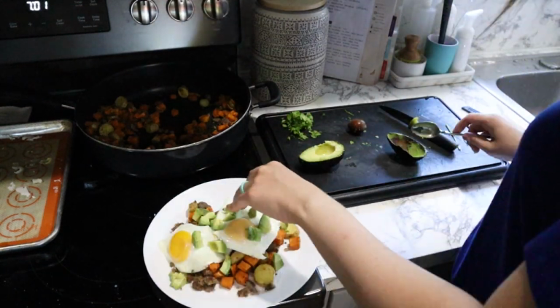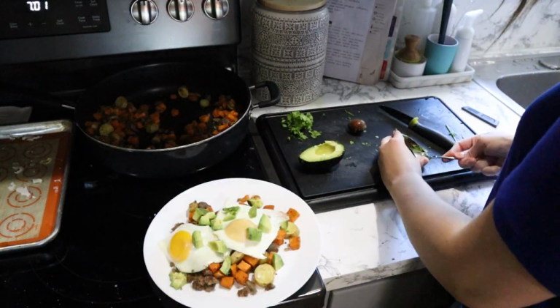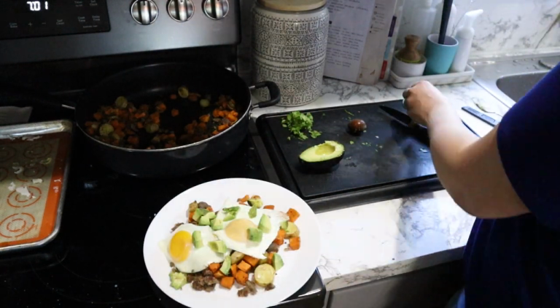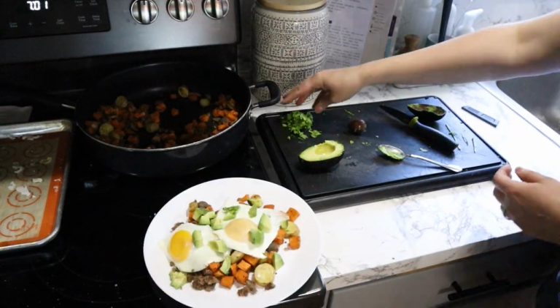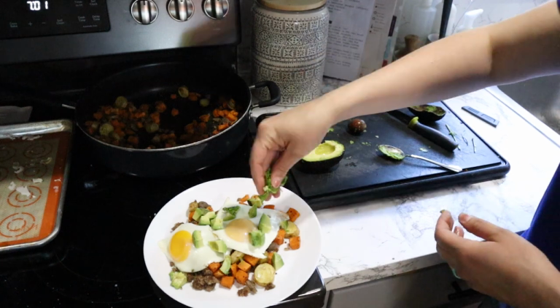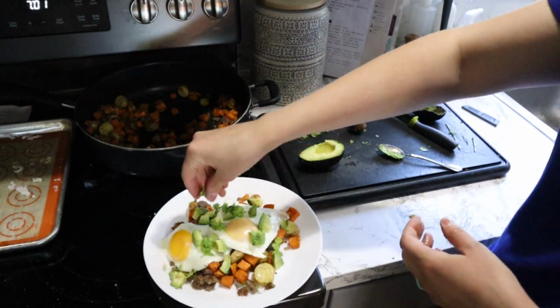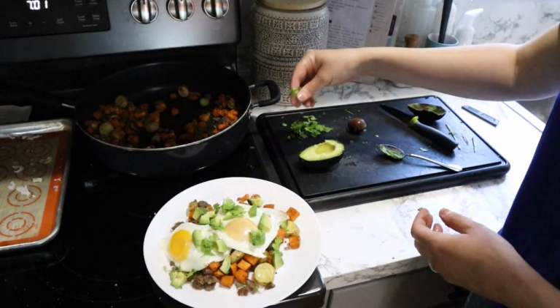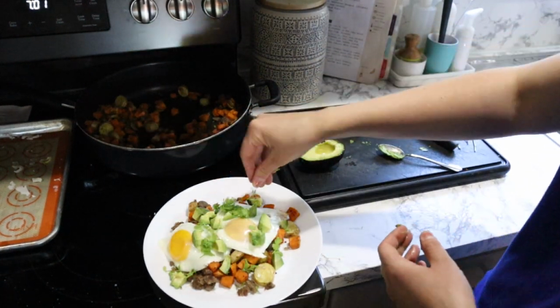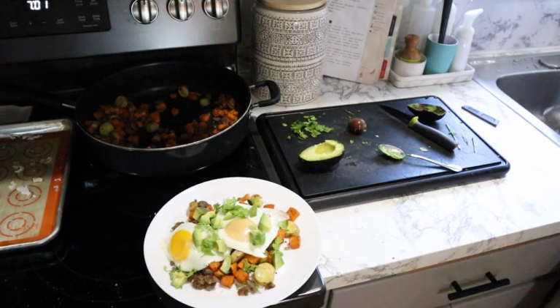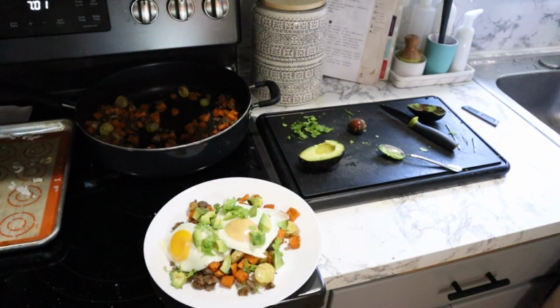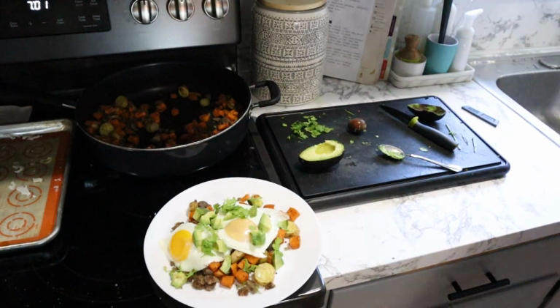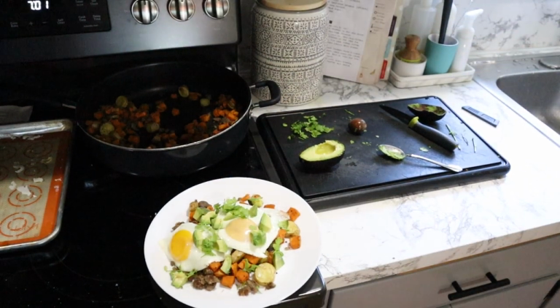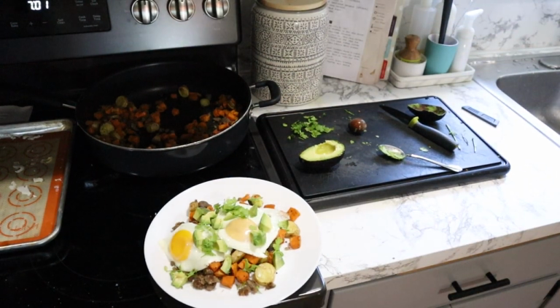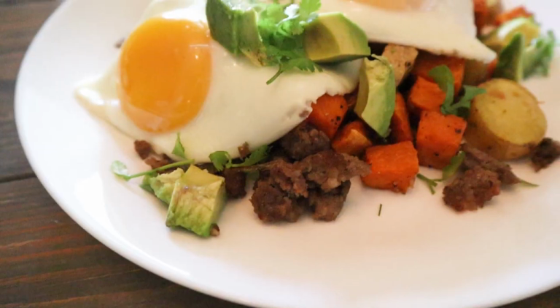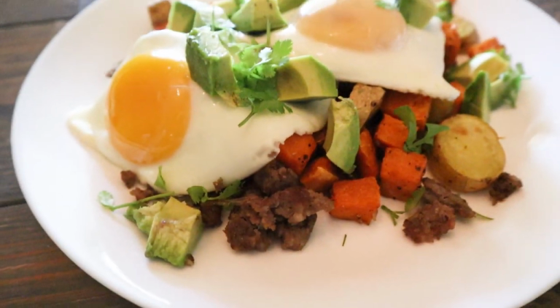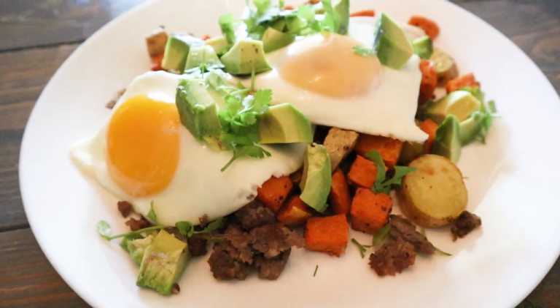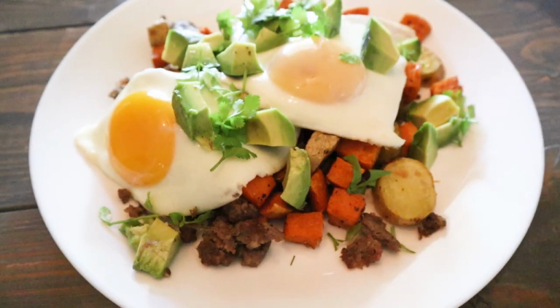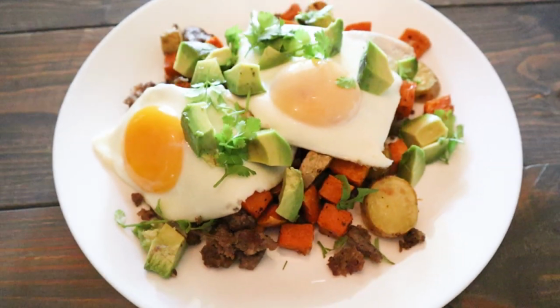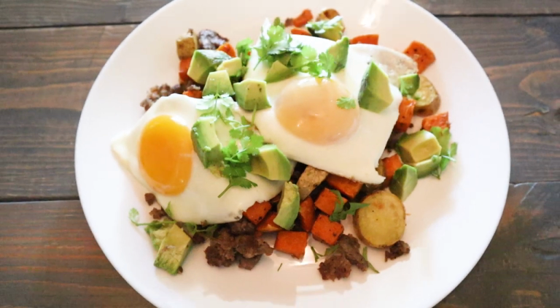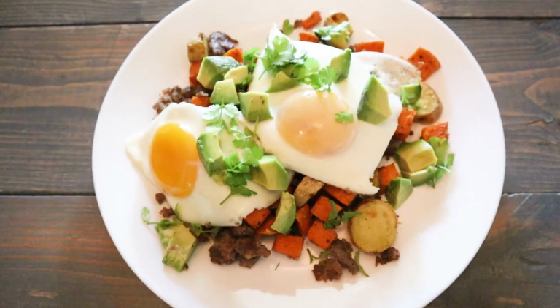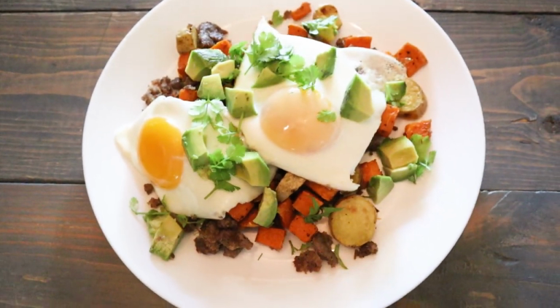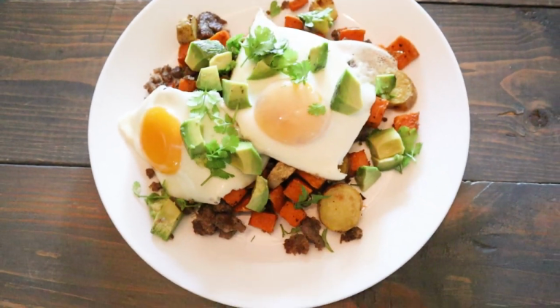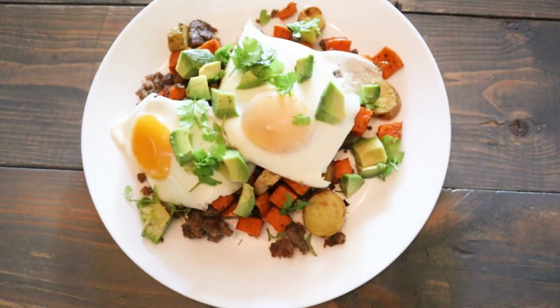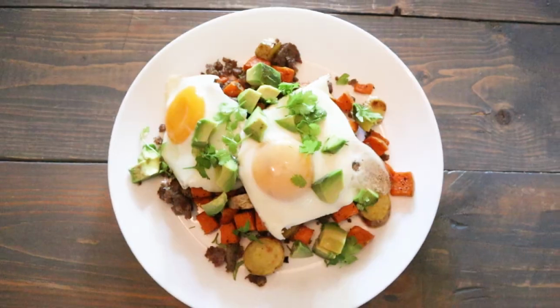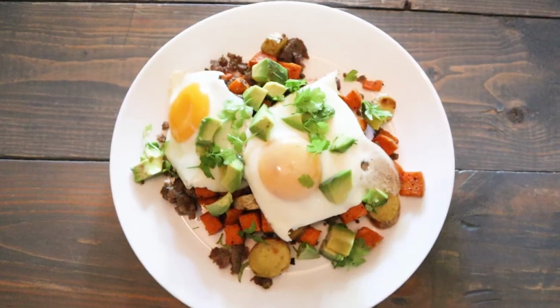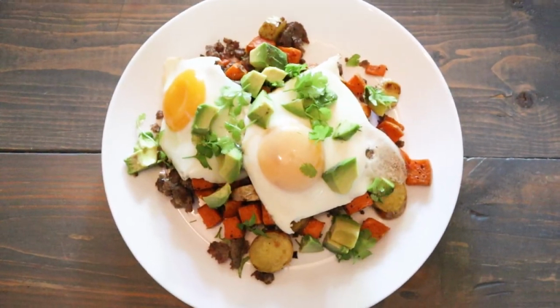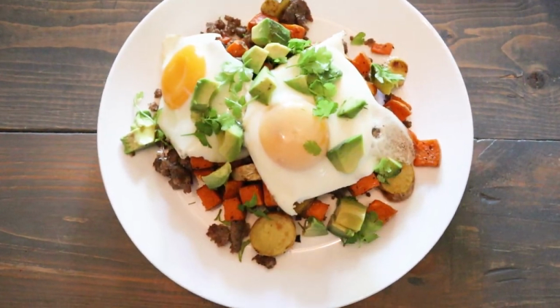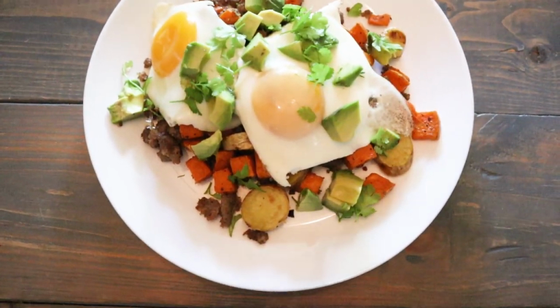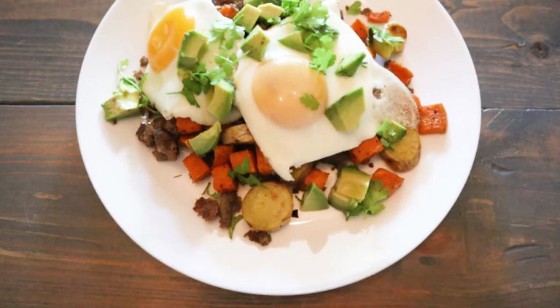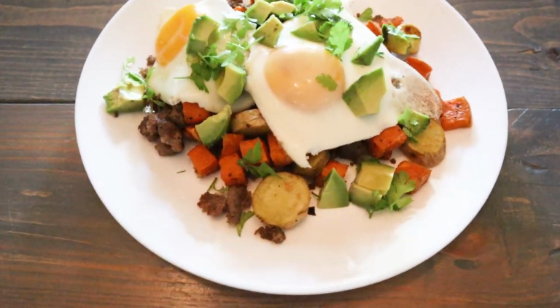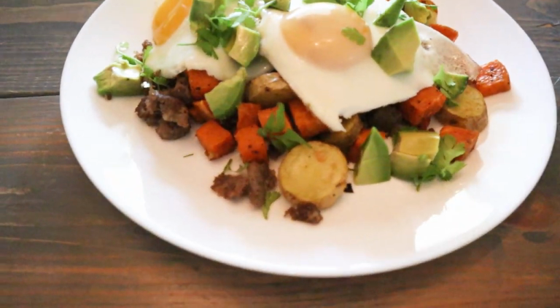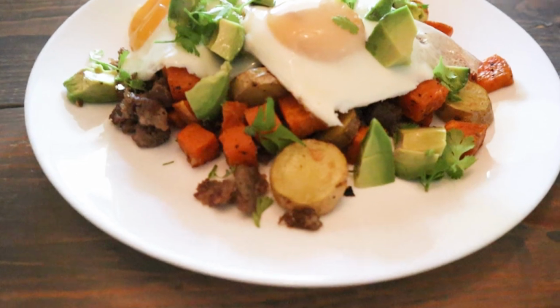If I could only pick one meal to have for the rest of my life, this might actually be a top contender. I don't know what it is, but this is probably my favorite breakfast meal ever.